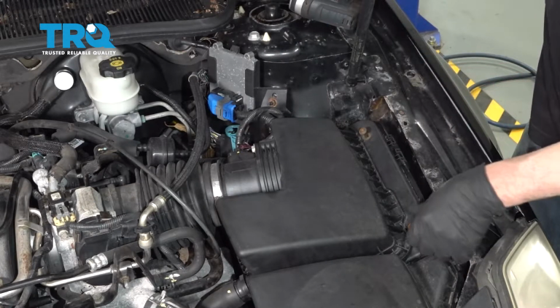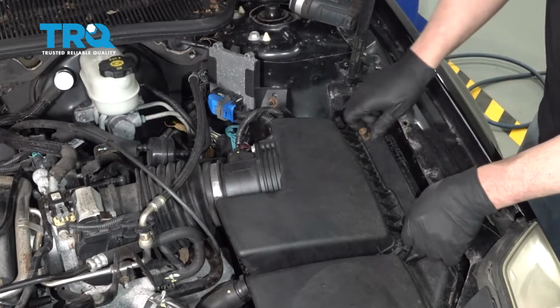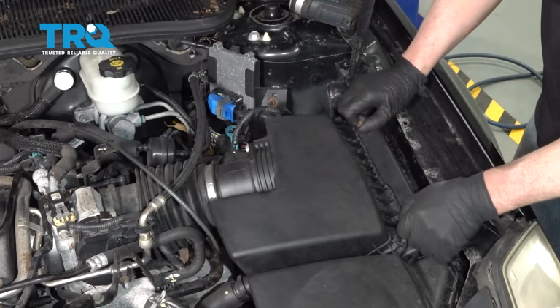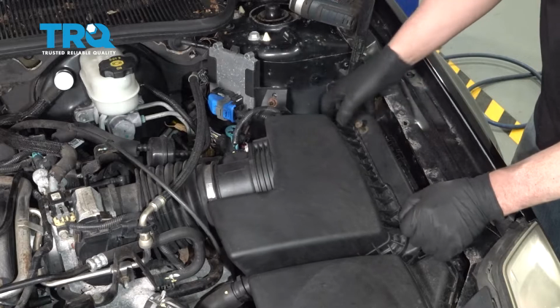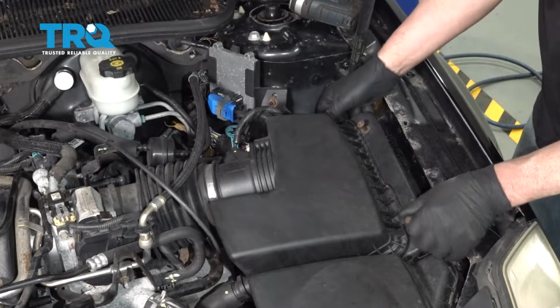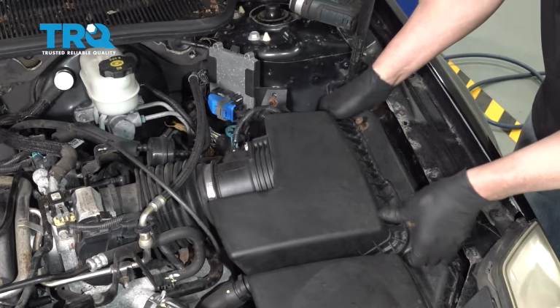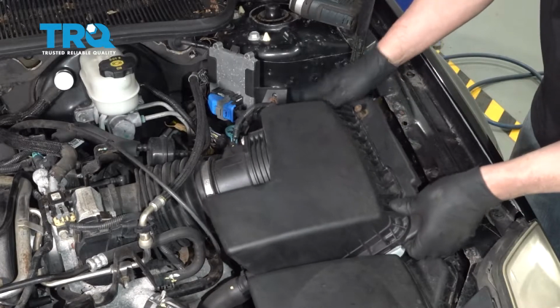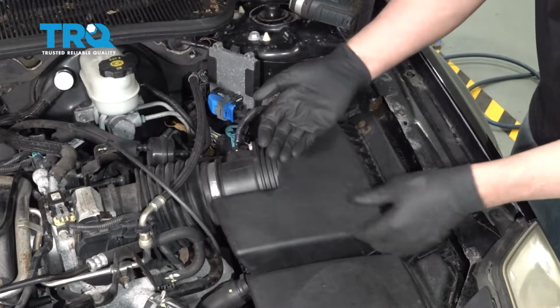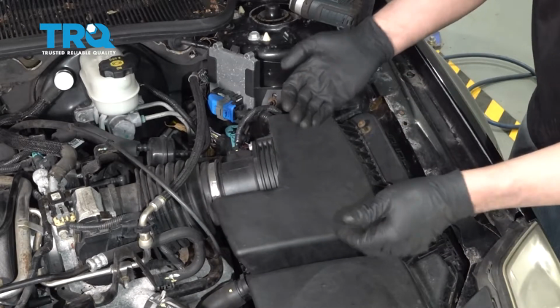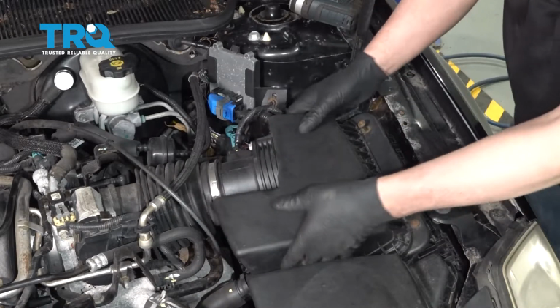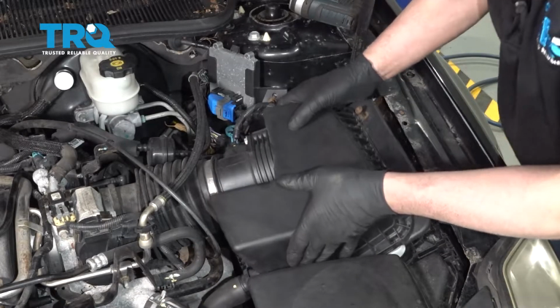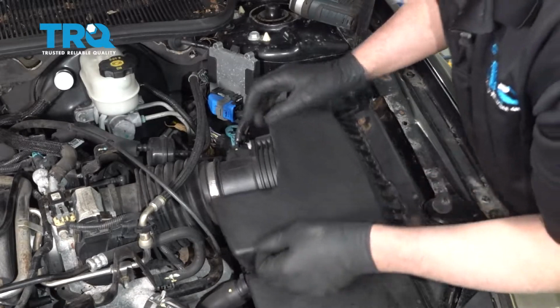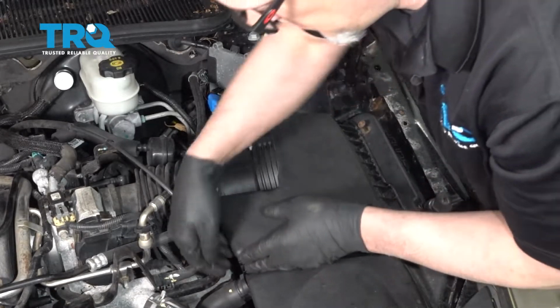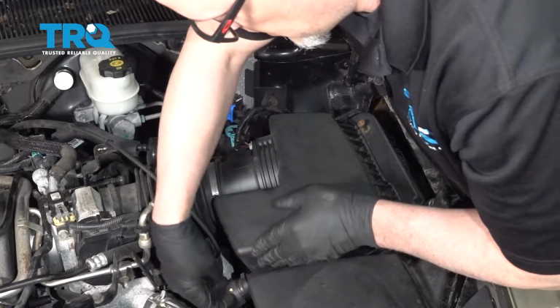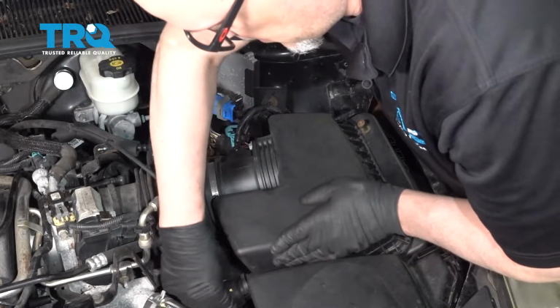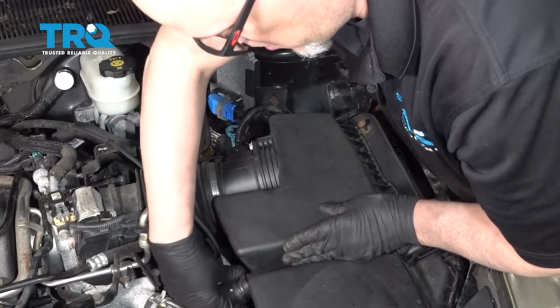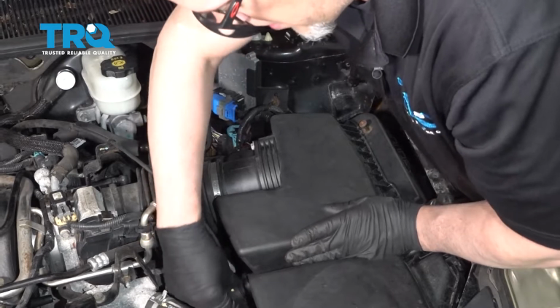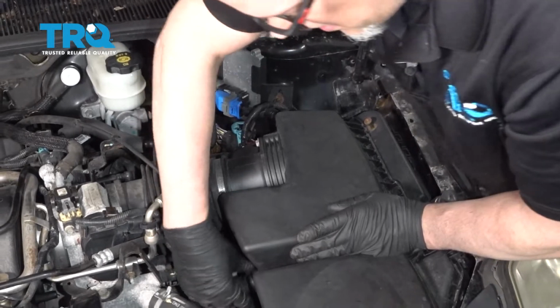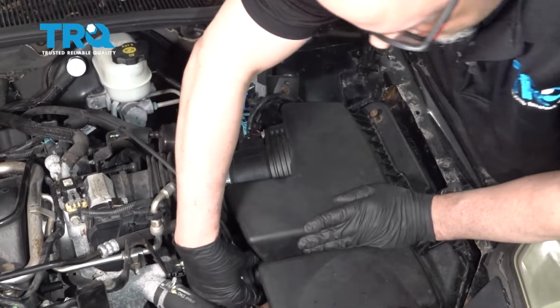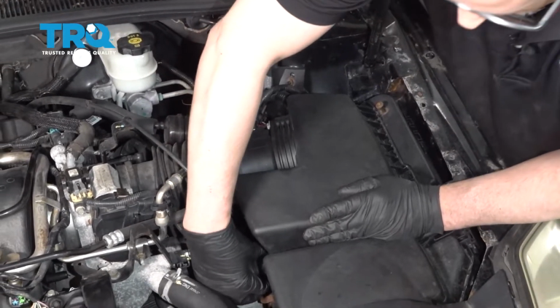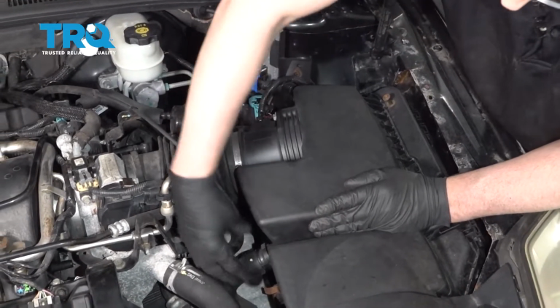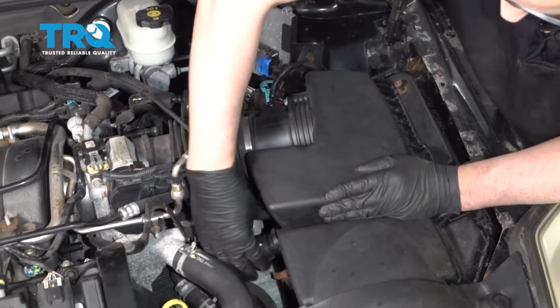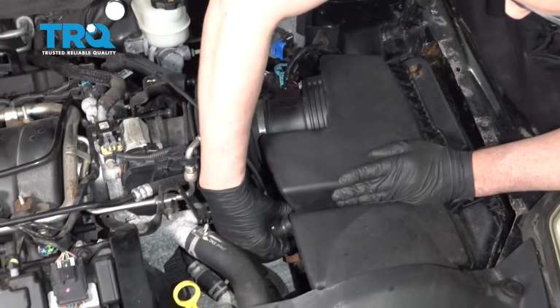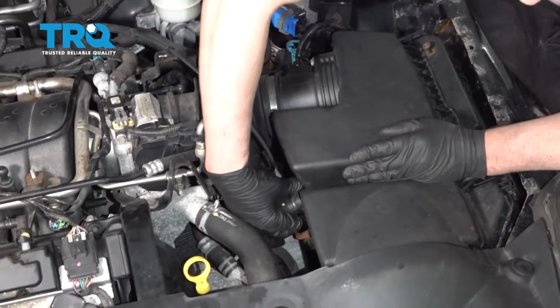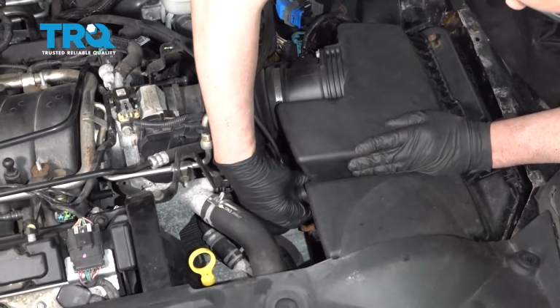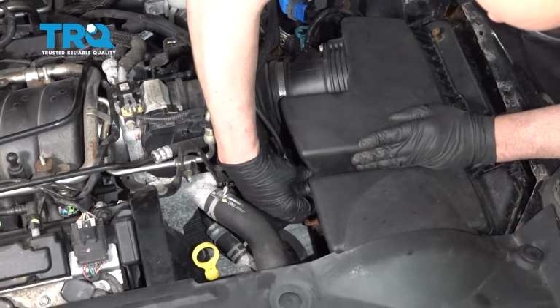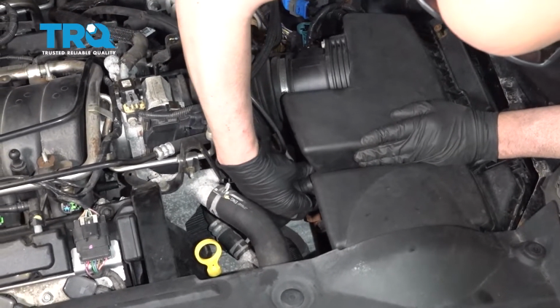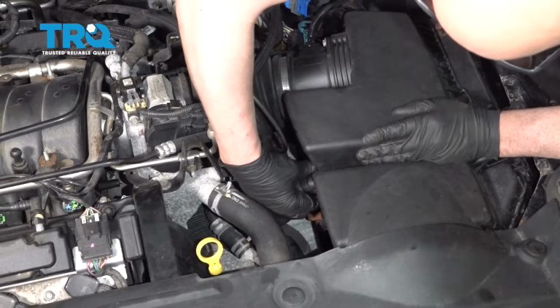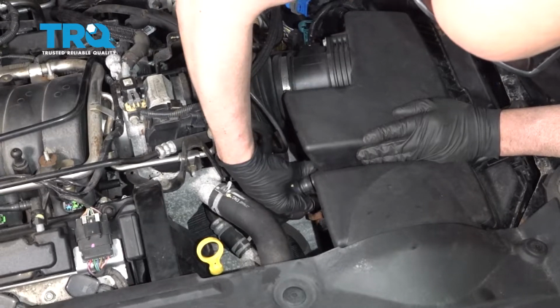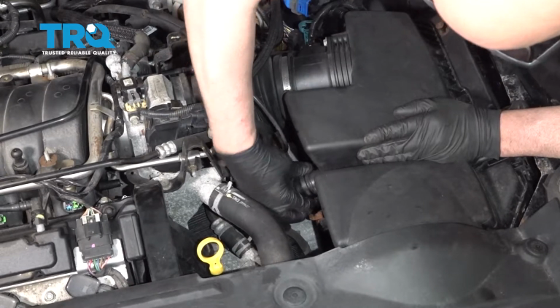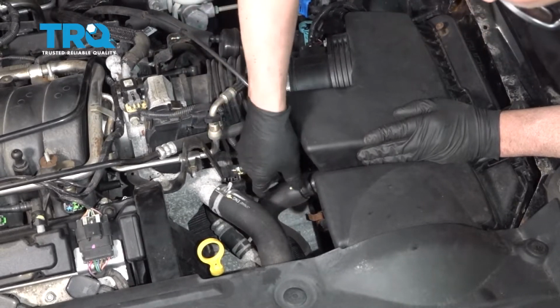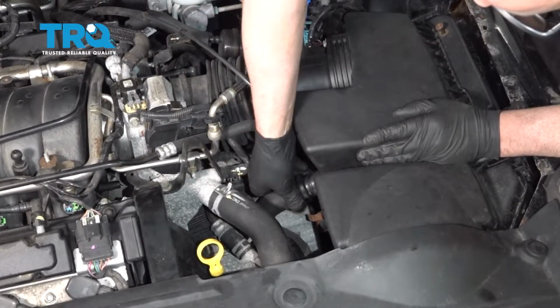You can lift up on the airbox and just slide it out. There's a hose right here — take the hose off by squeezing and sliding it off.